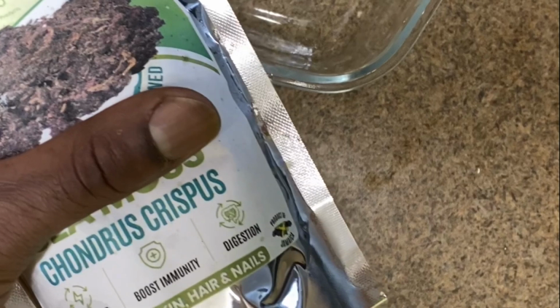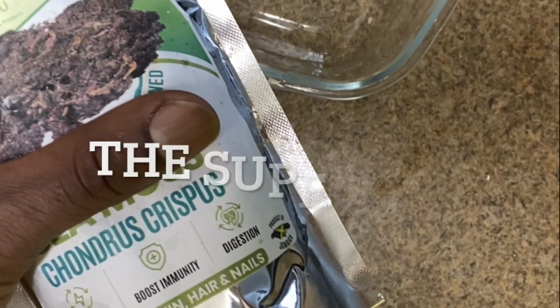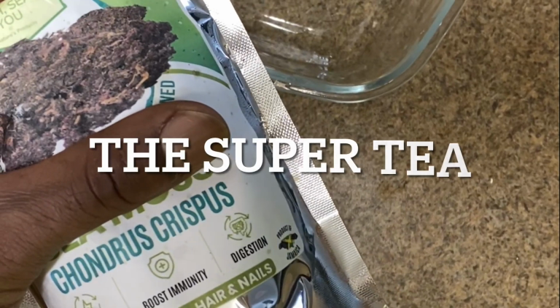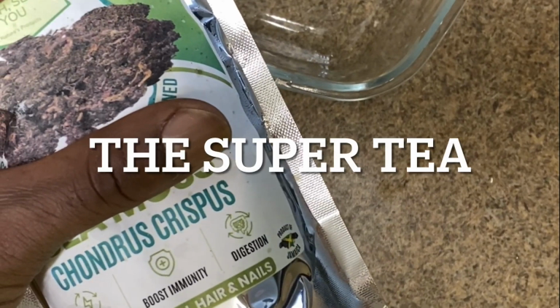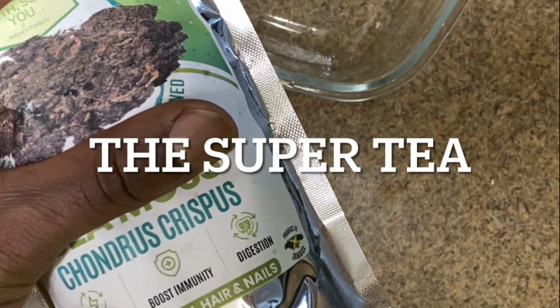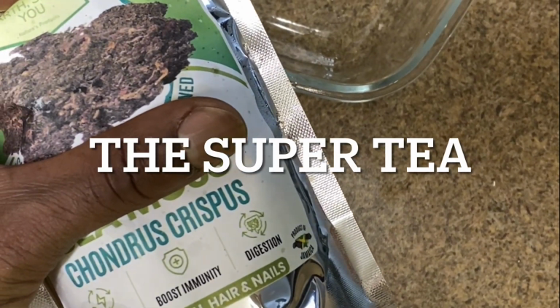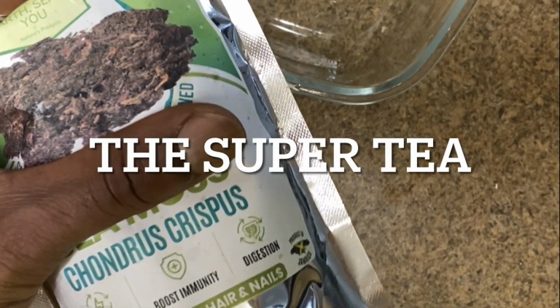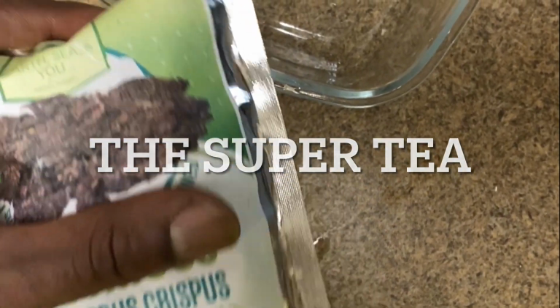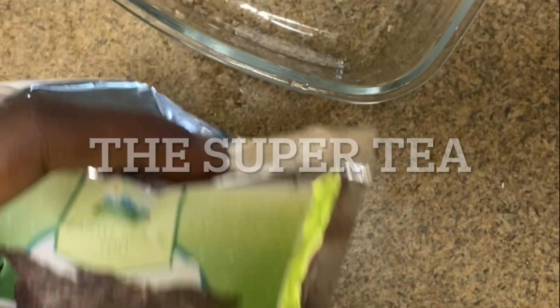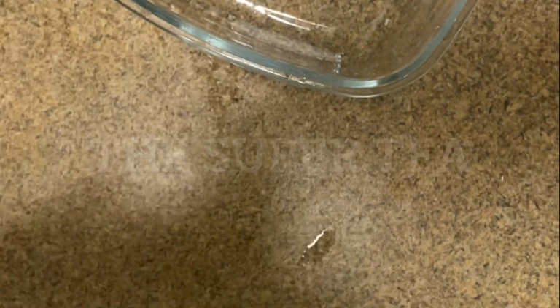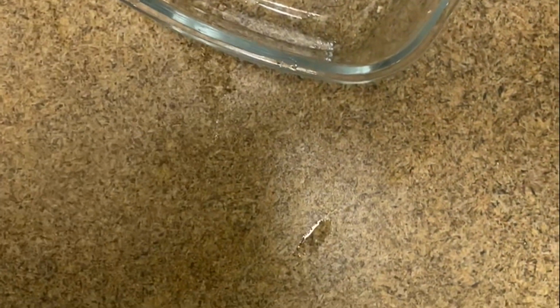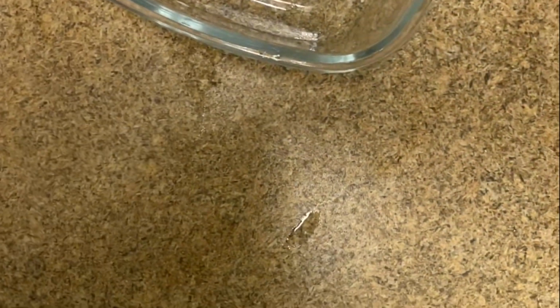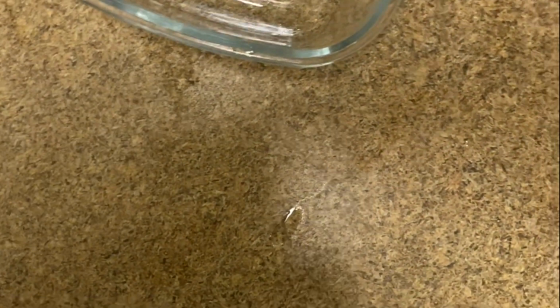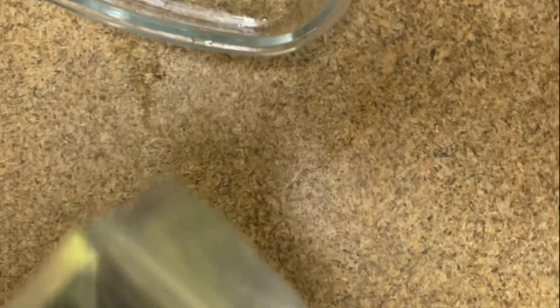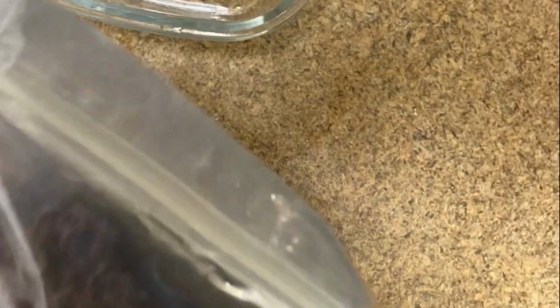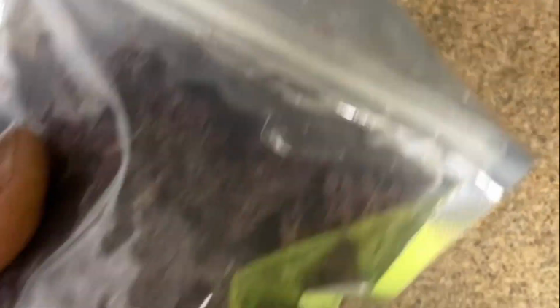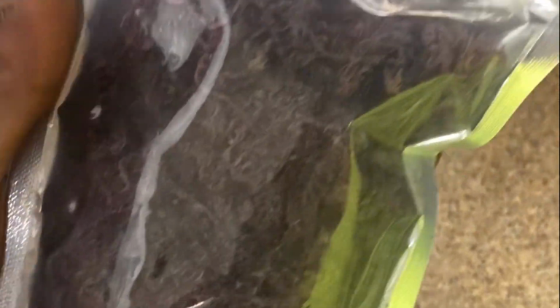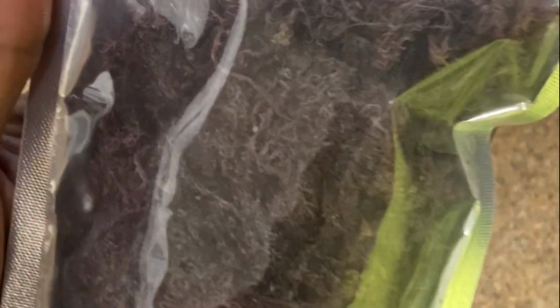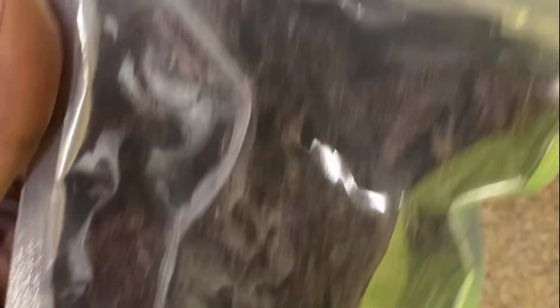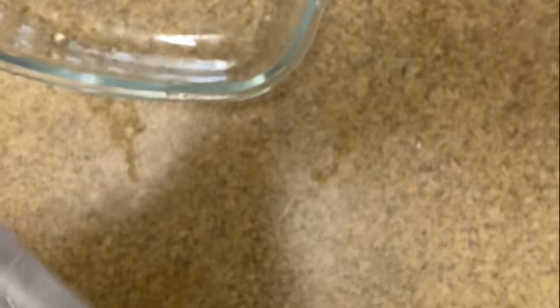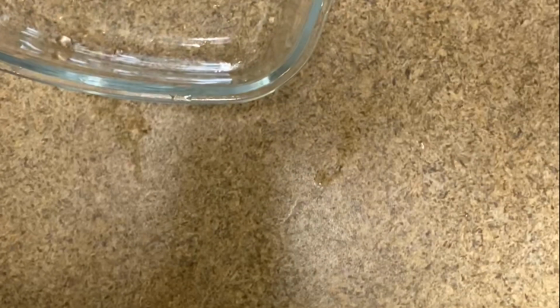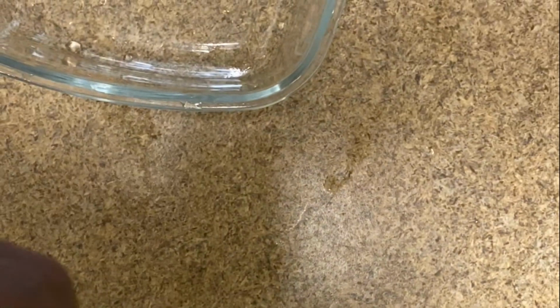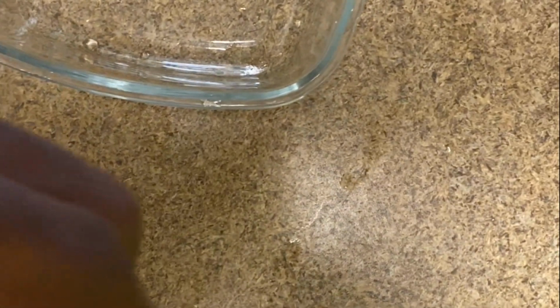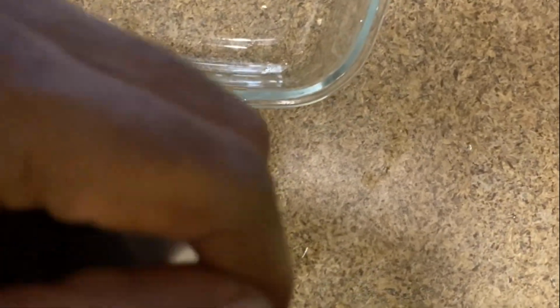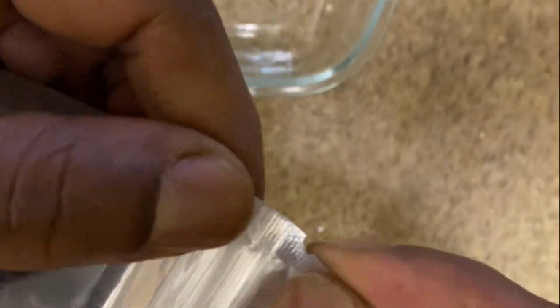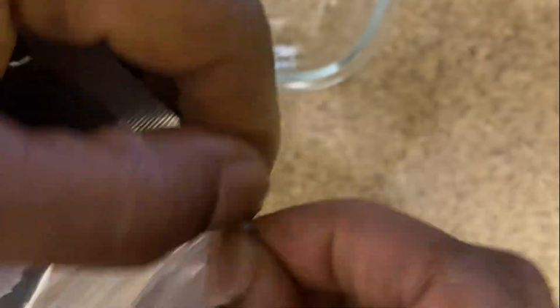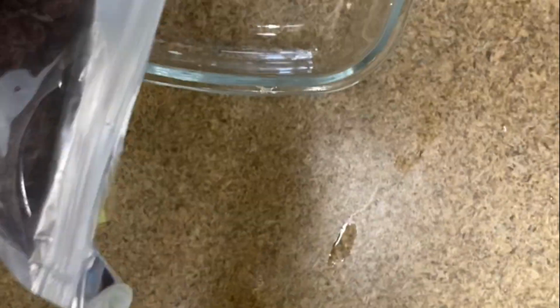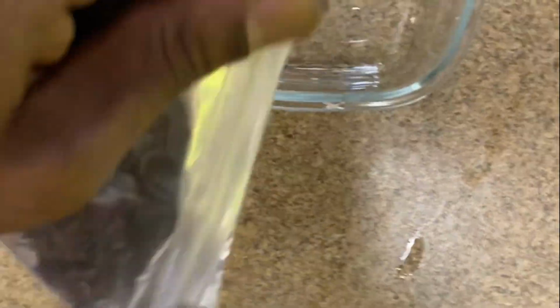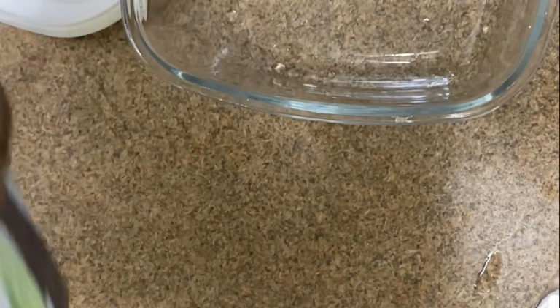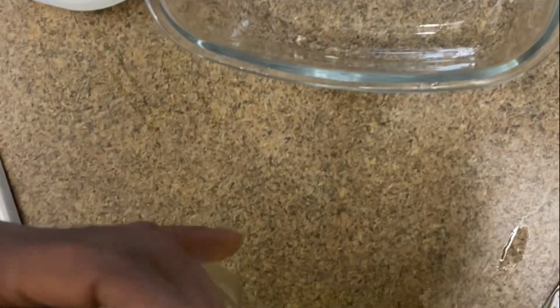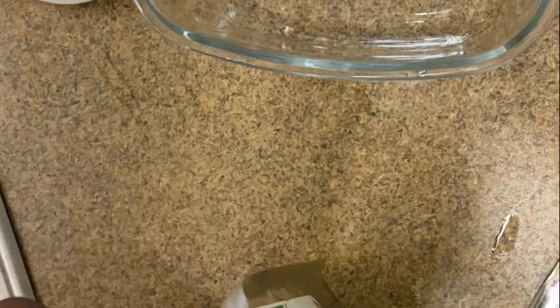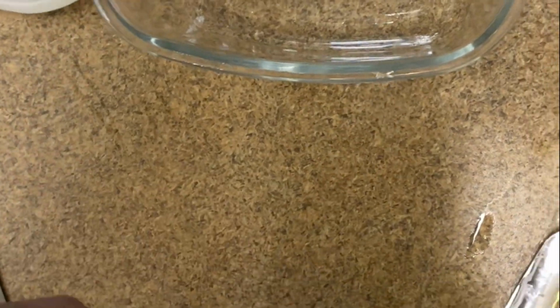Today we're going to be working with Chondrus Crispus and Moringa, making a fusion tea that's very vital and healthy for you and your family.